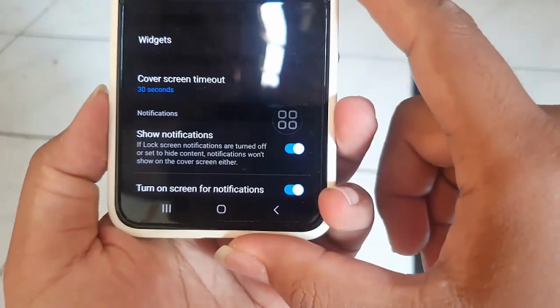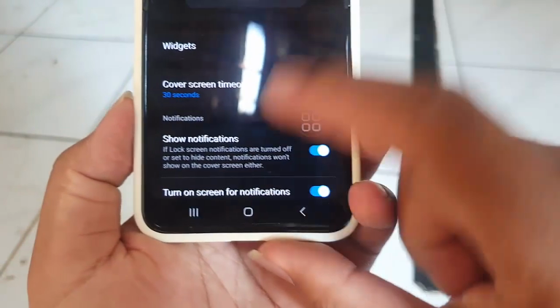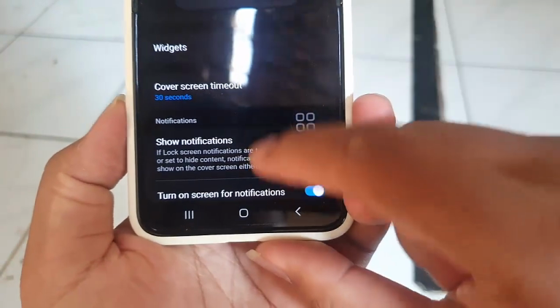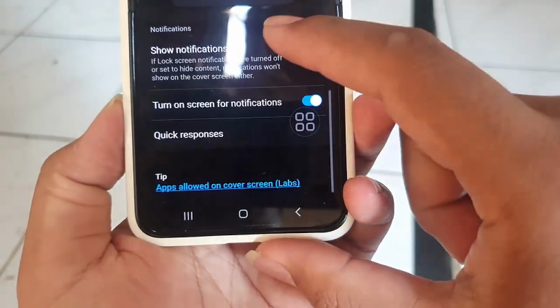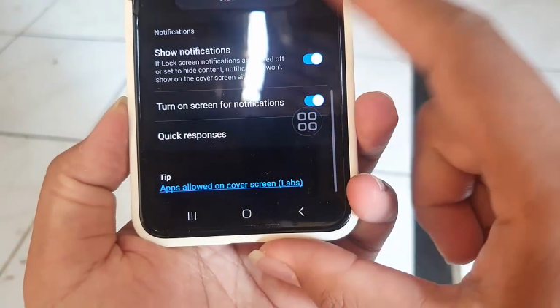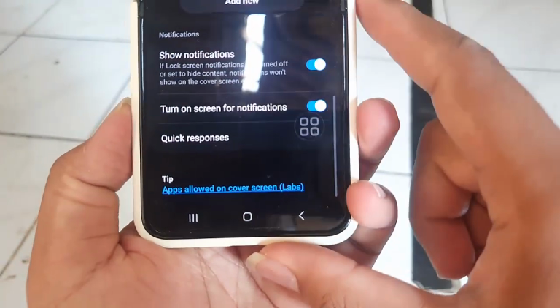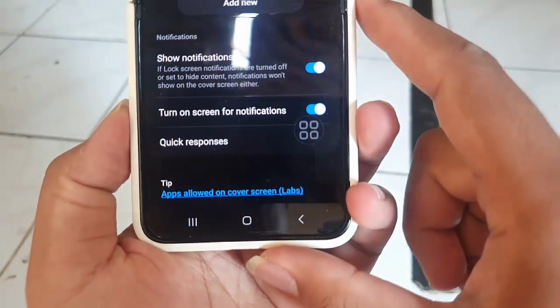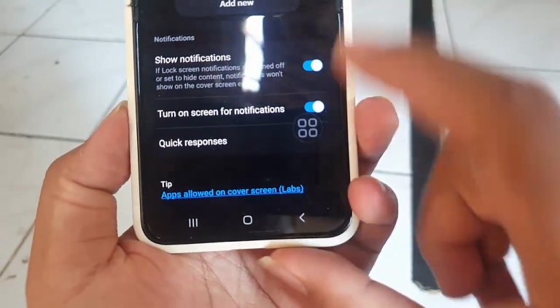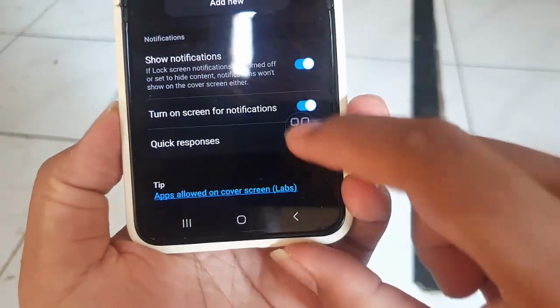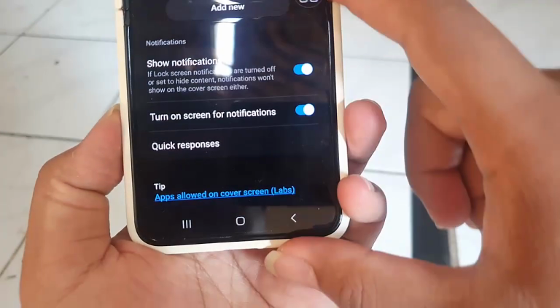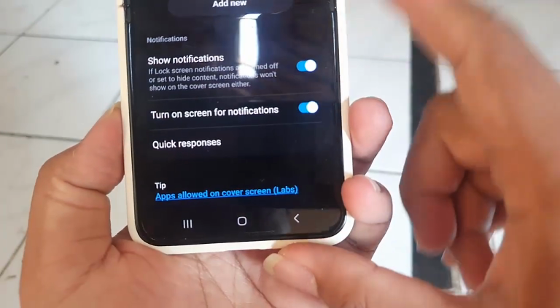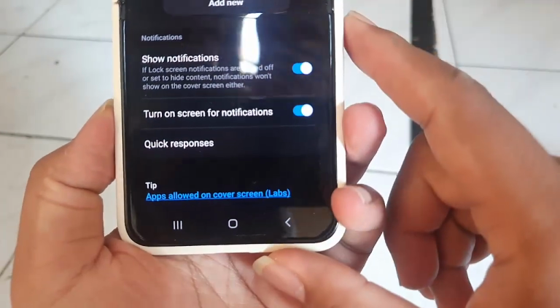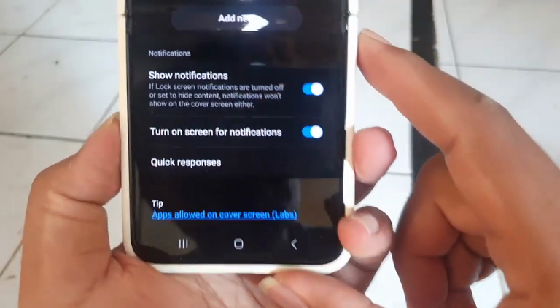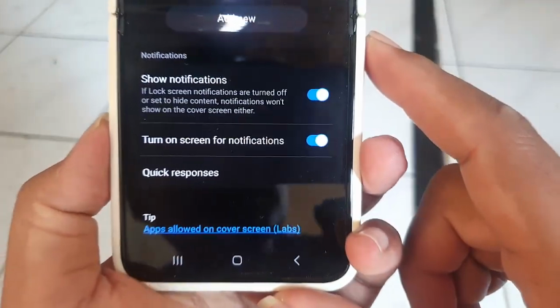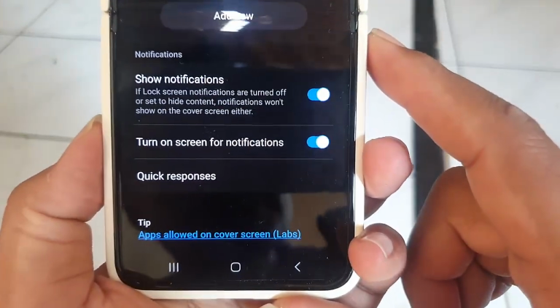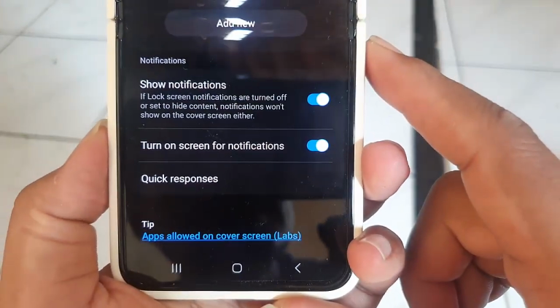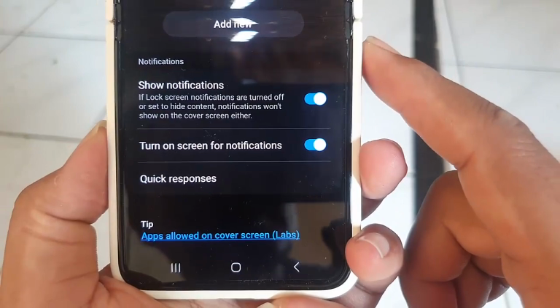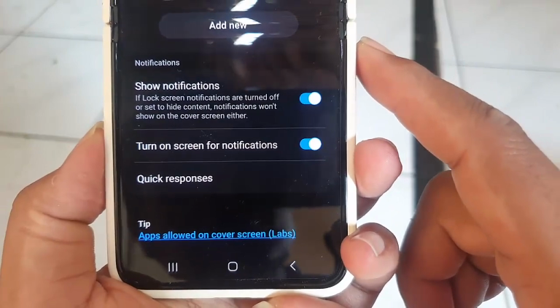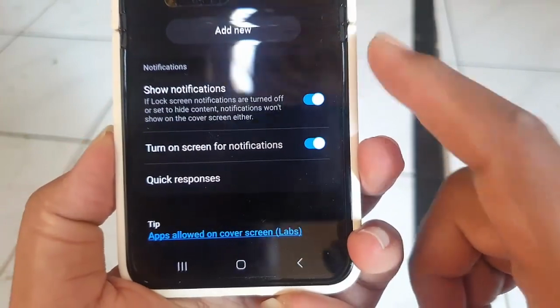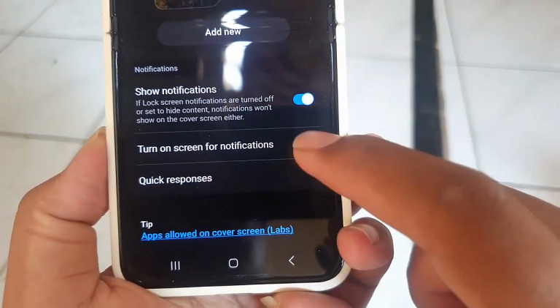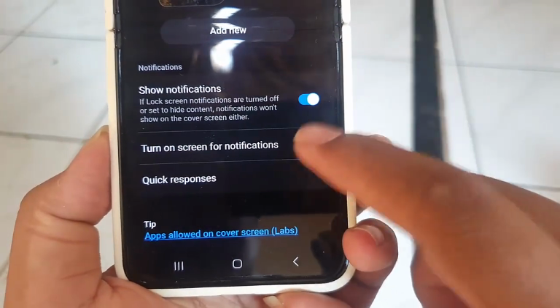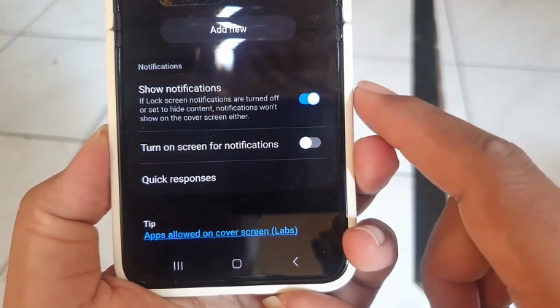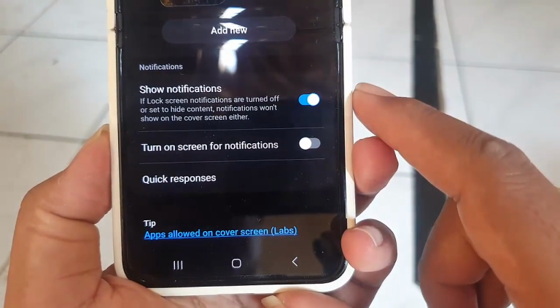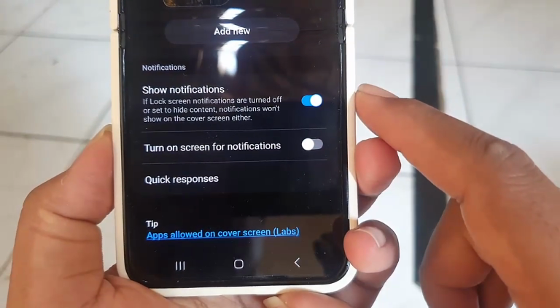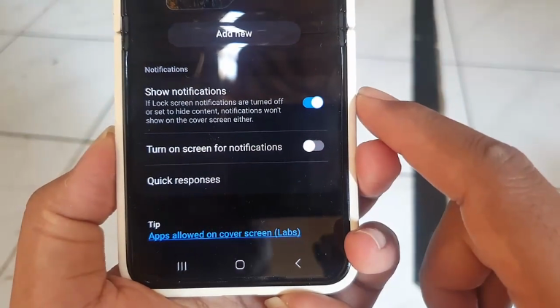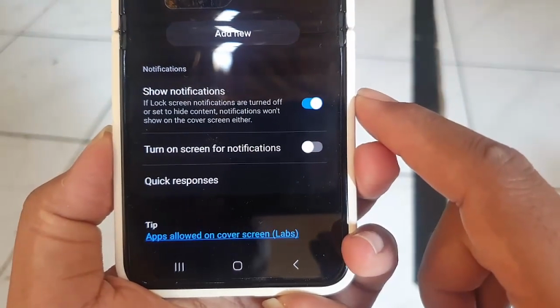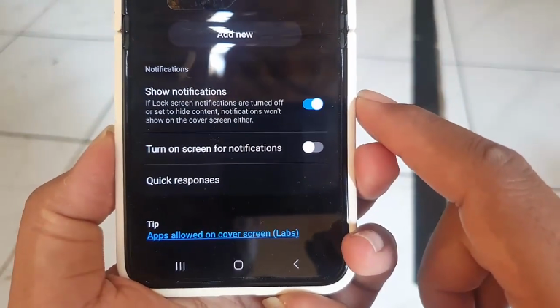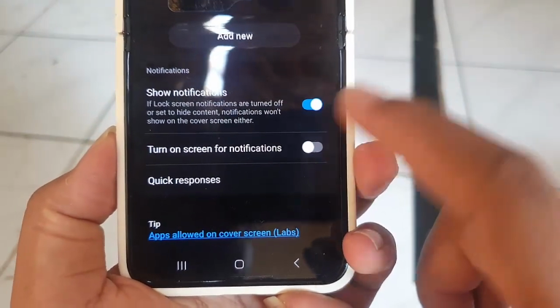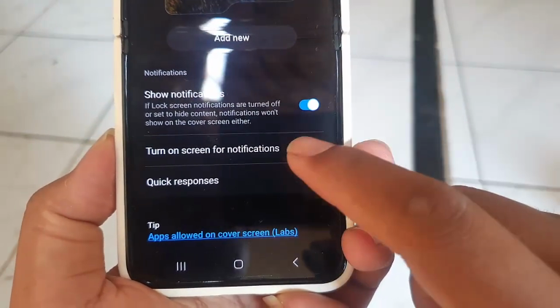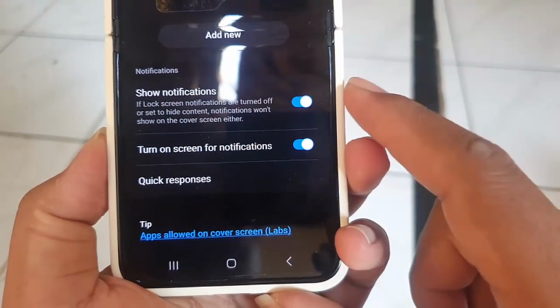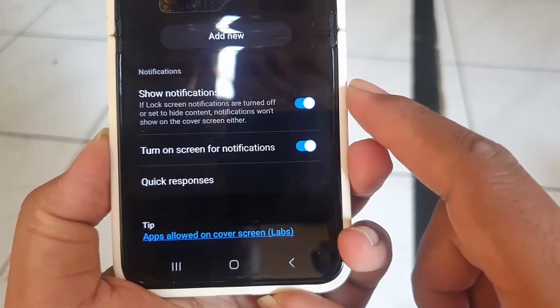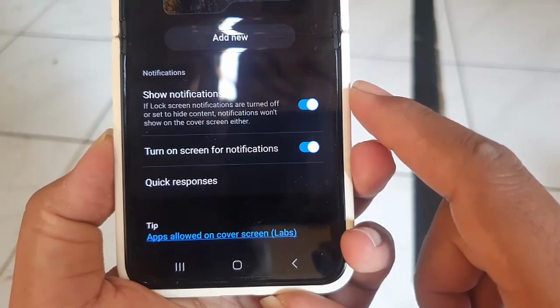Tap the 'turn on screen for notification' switch until blue to turn on, or tap until gray to turn off. If you activate this feature, the cover screen will light up when you get a notification.